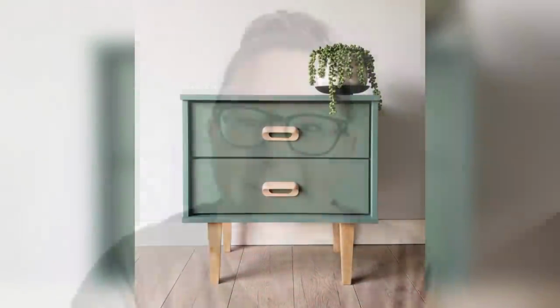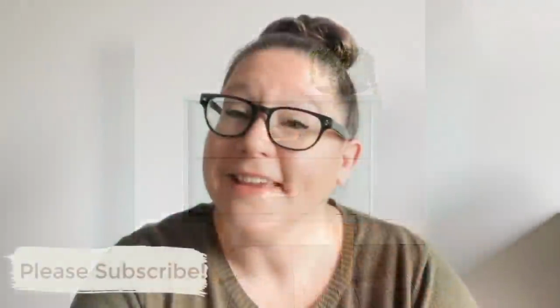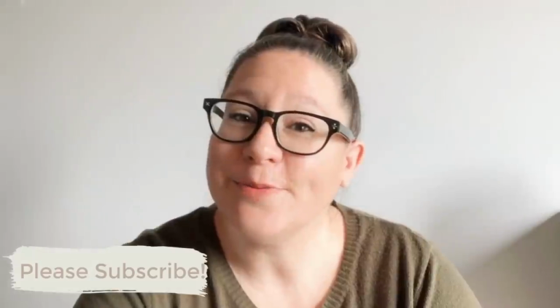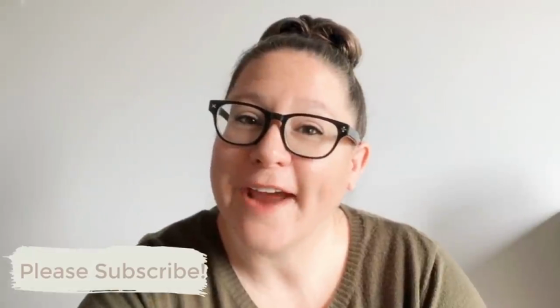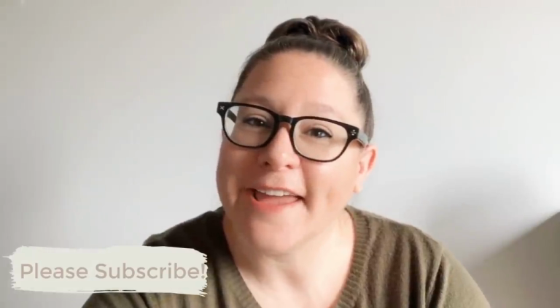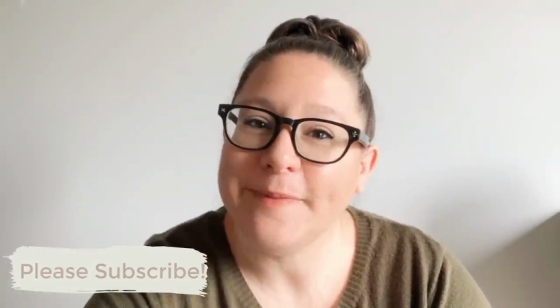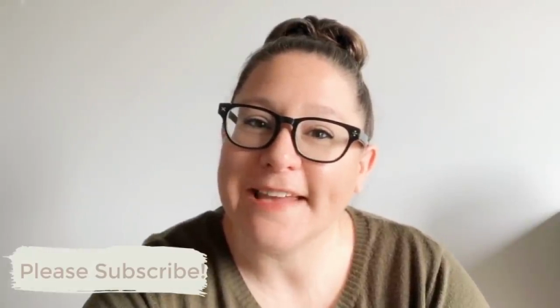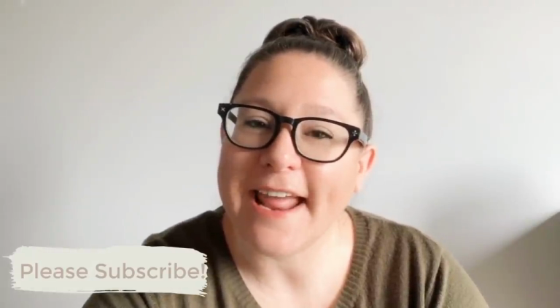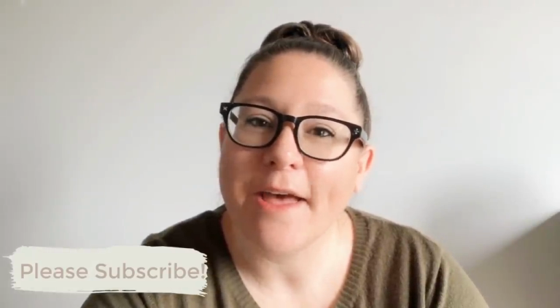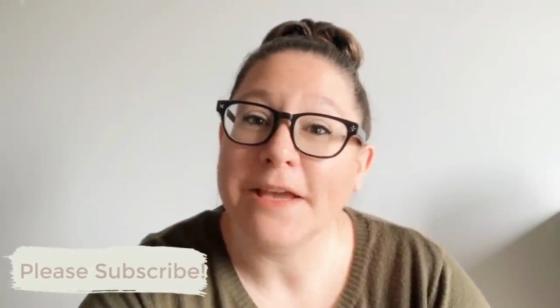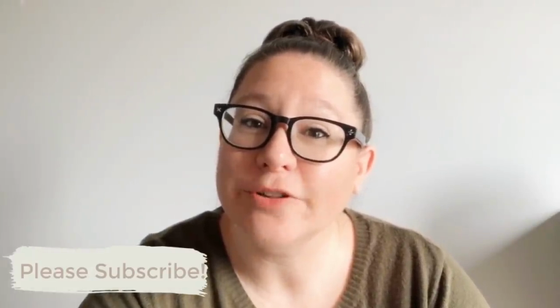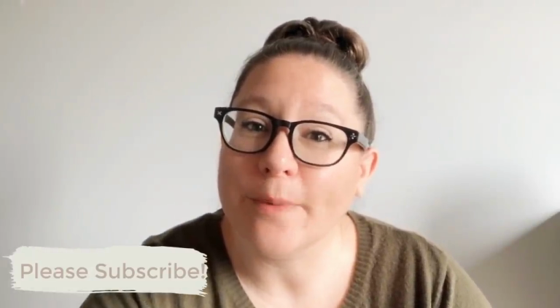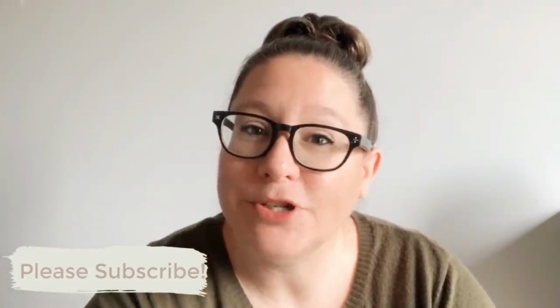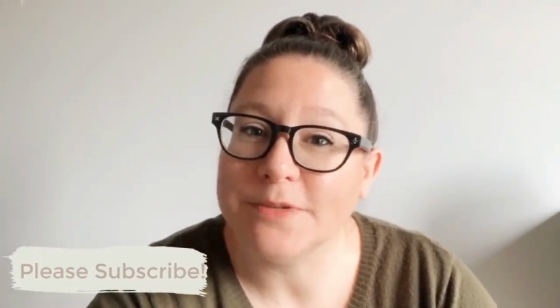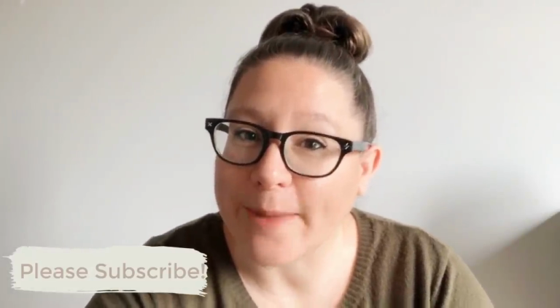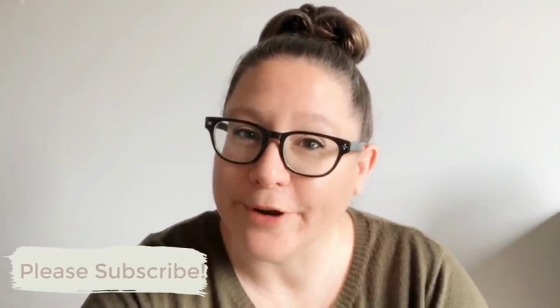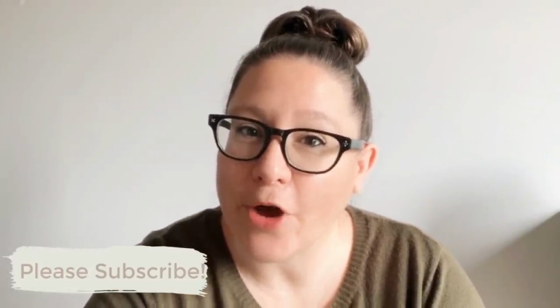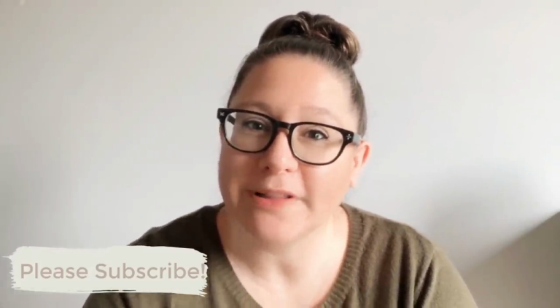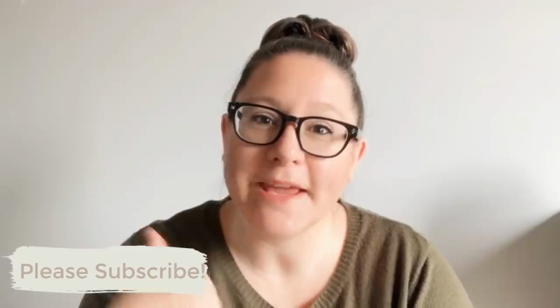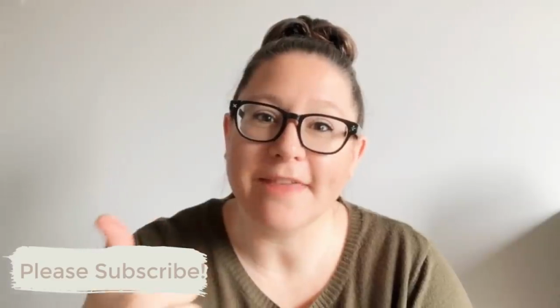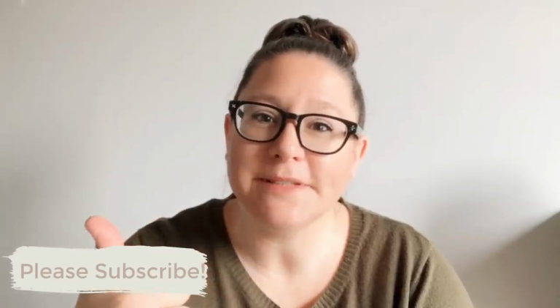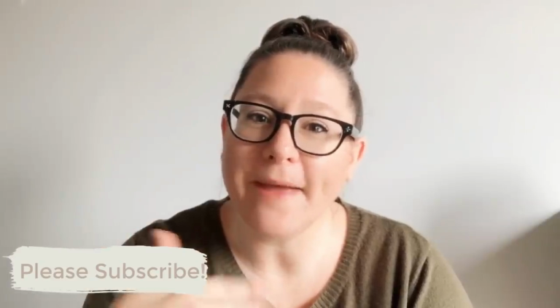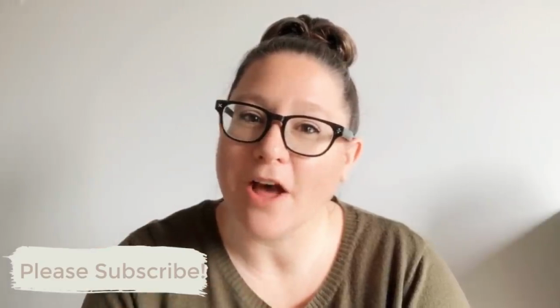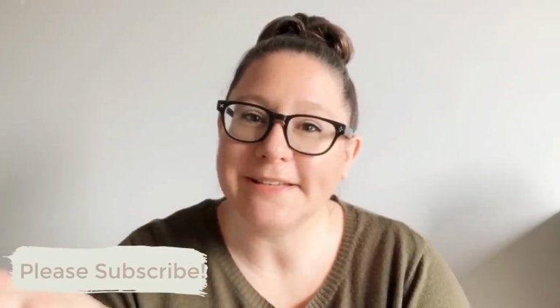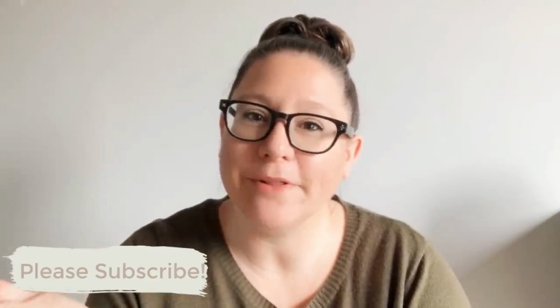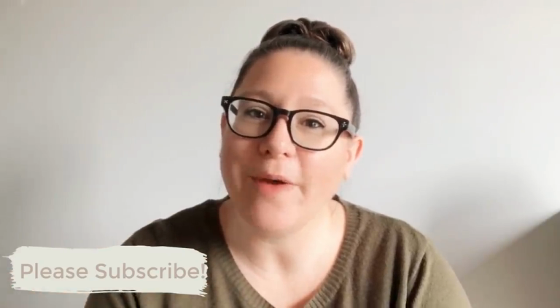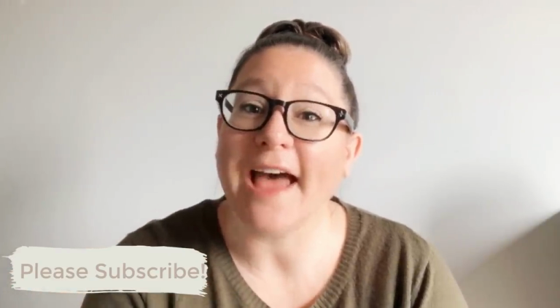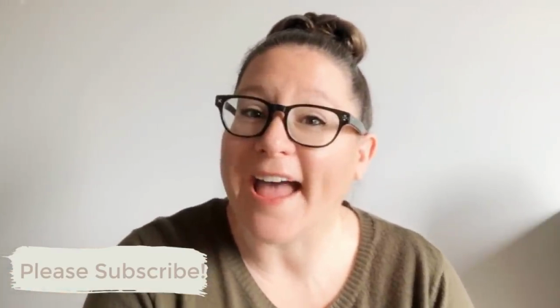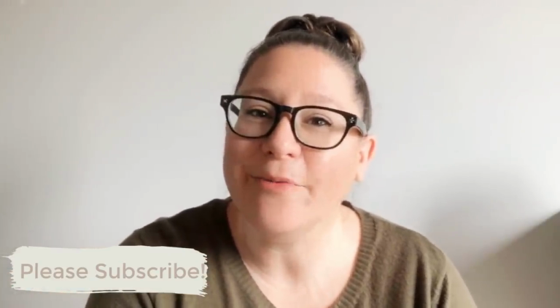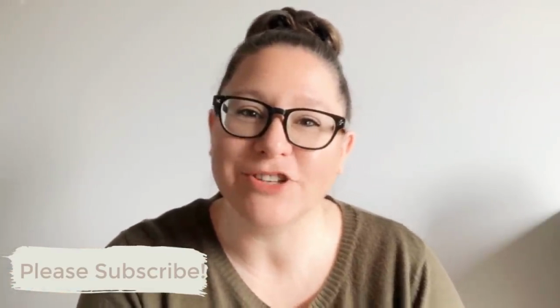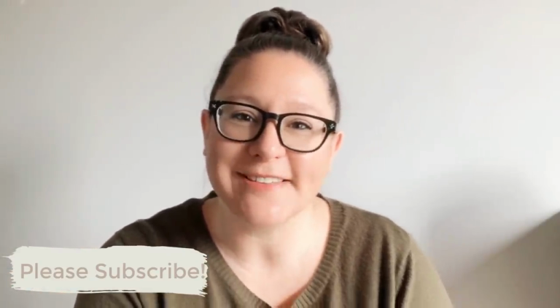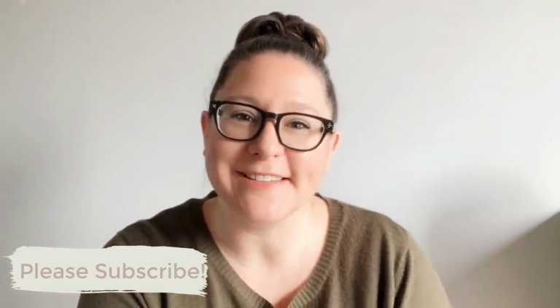Thanks so much for hanging out with me again today. Make sure that you remember to subscribe before you go, leave me a thumbs up and a comment down below, and I will catch you guys next time.